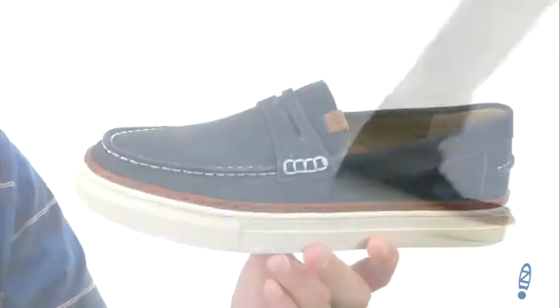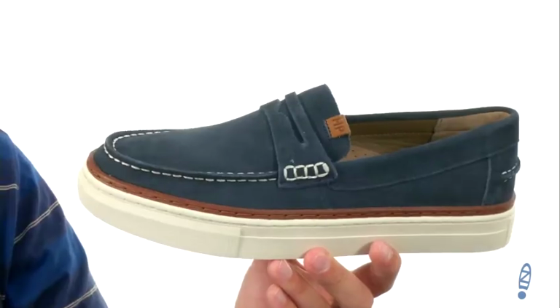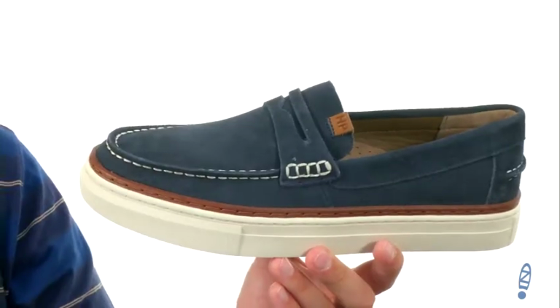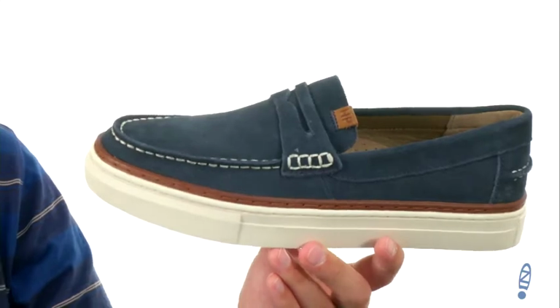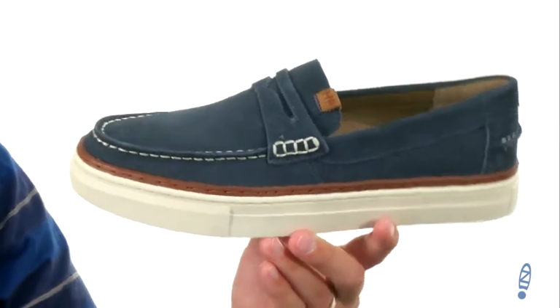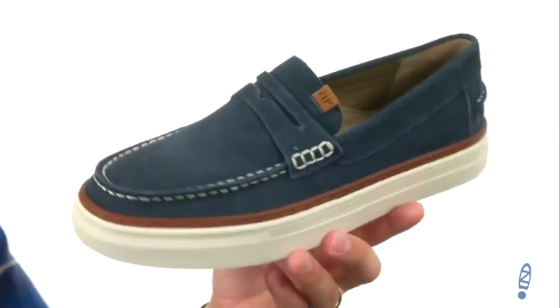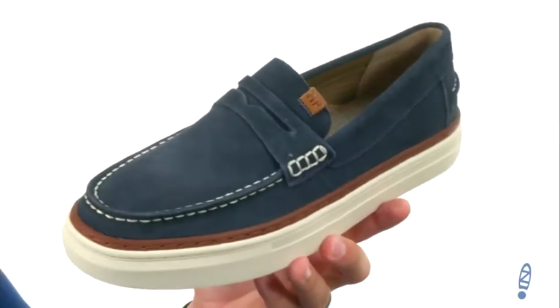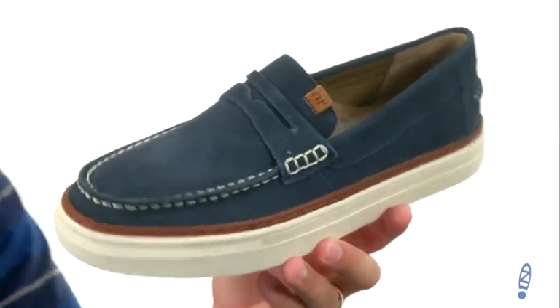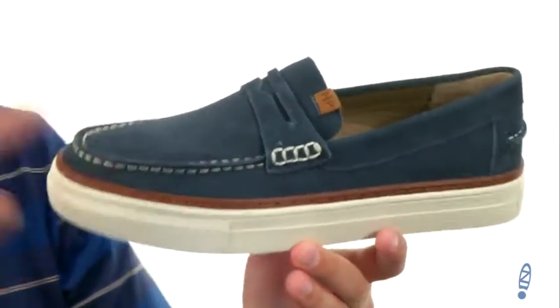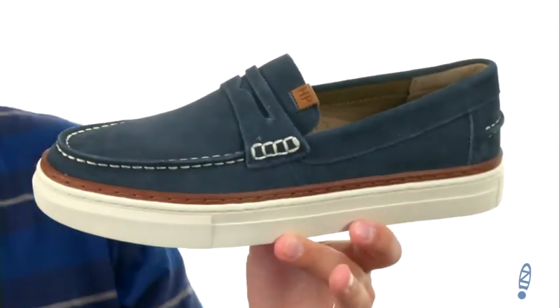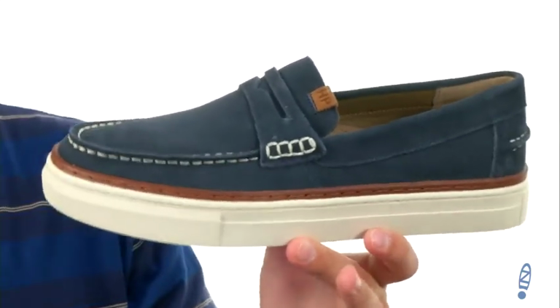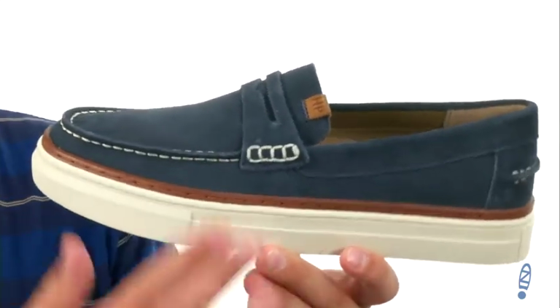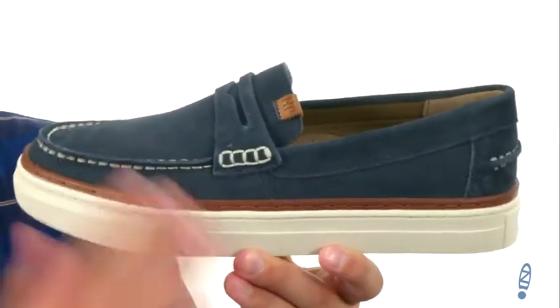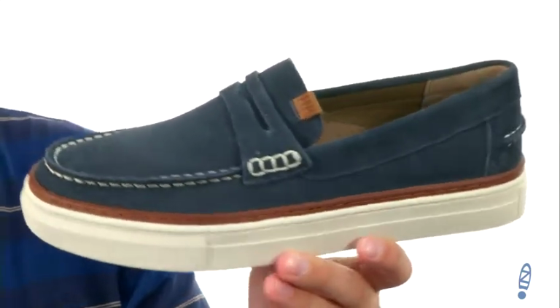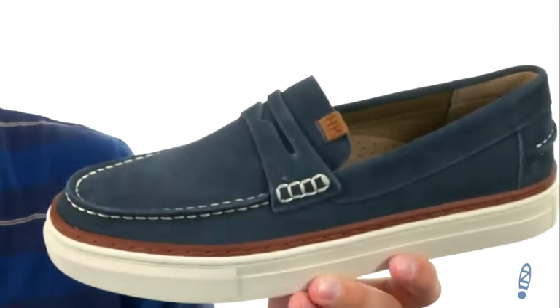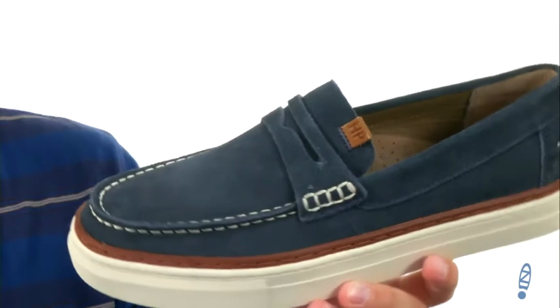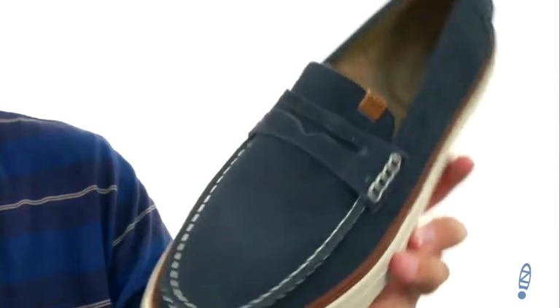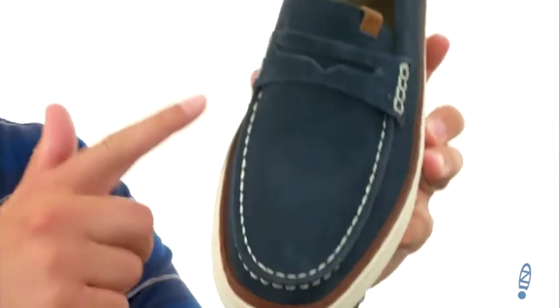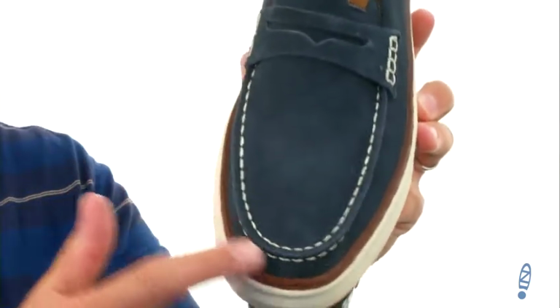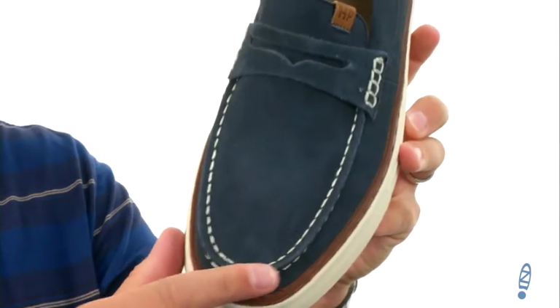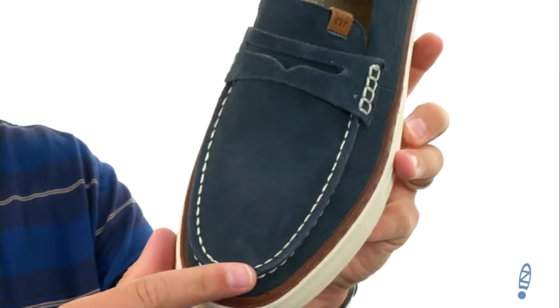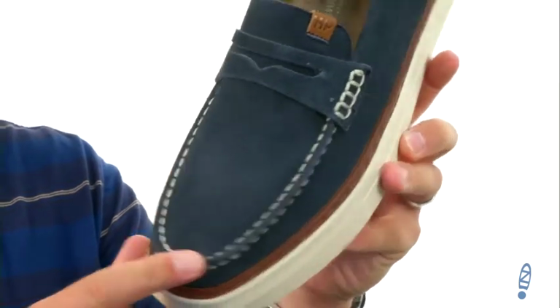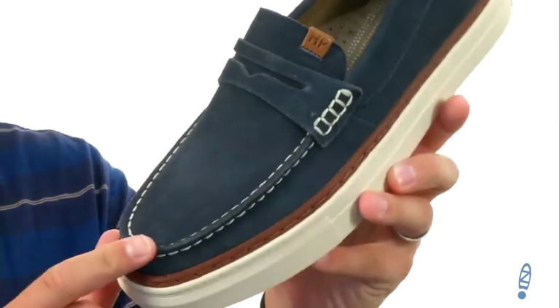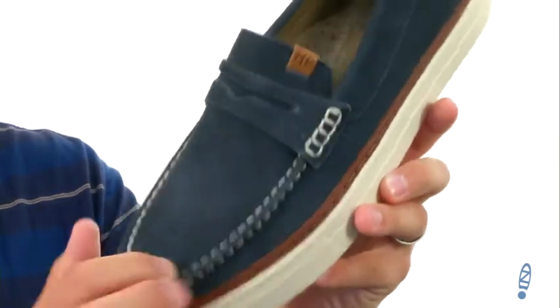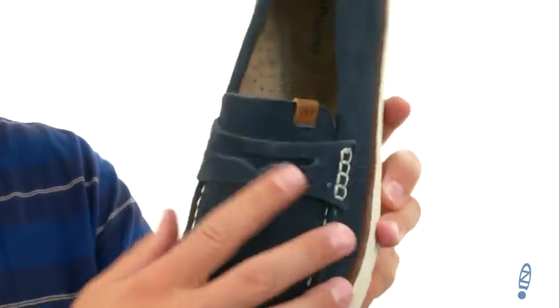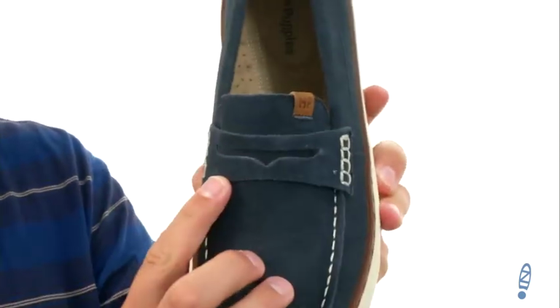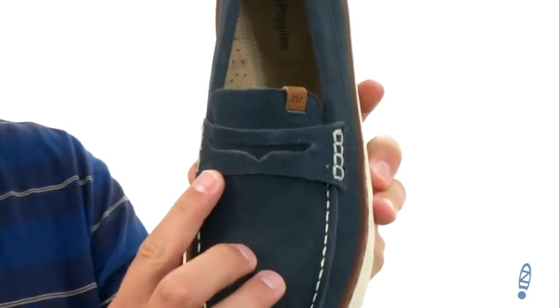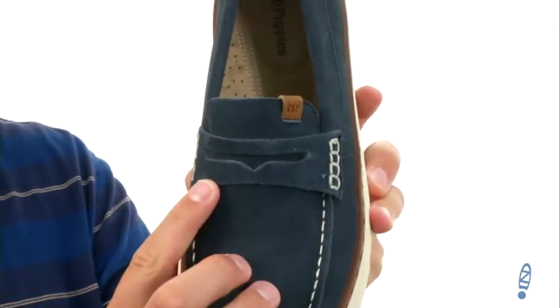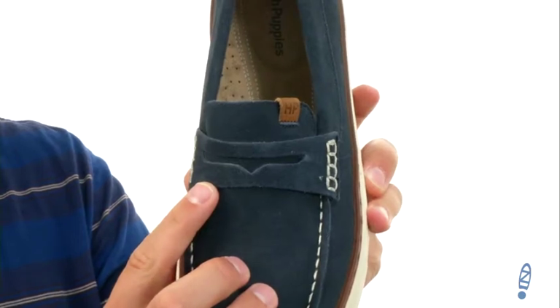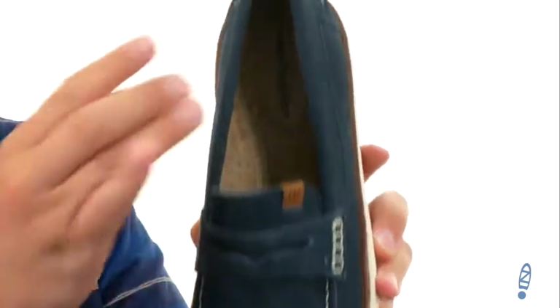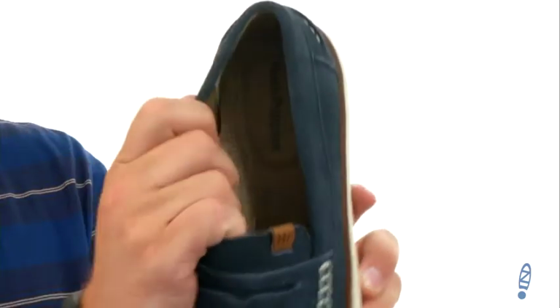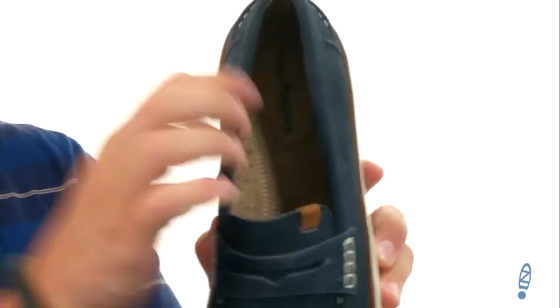Now these have a genuine leather or suede upper depending on which one you go with. This one, of course, is the leather. Got that nice contrast stitch detailing around the front of that mock toe, a penny keeper strap across the vamp, and a really breathable, luxurious leather lined interior.